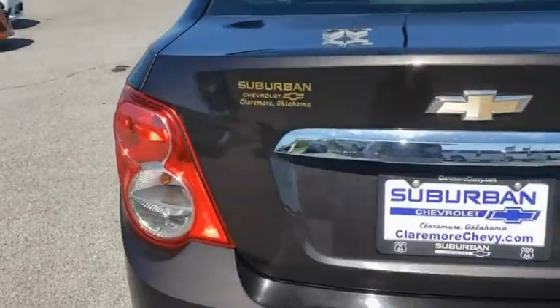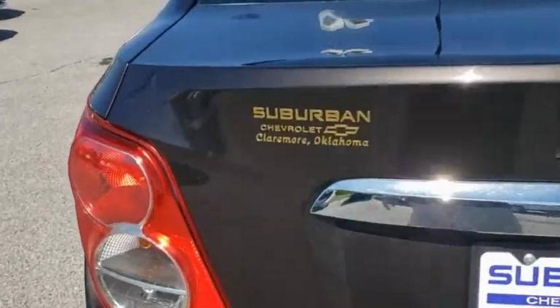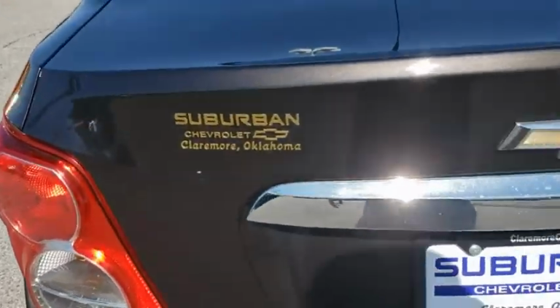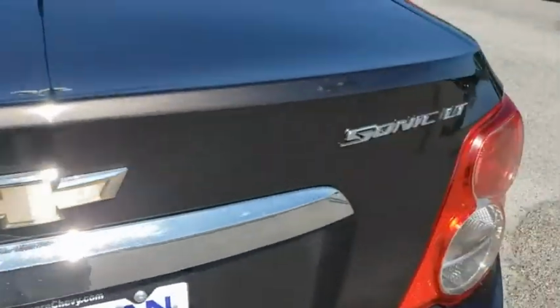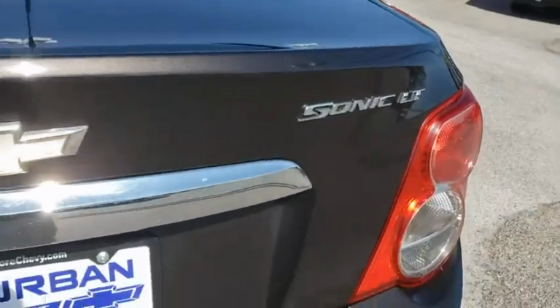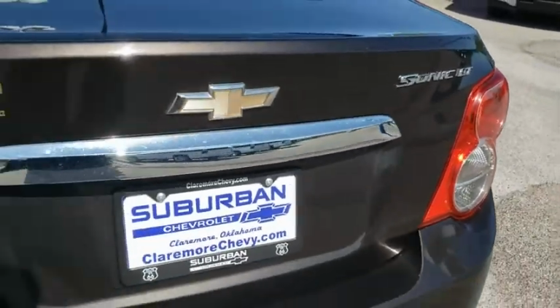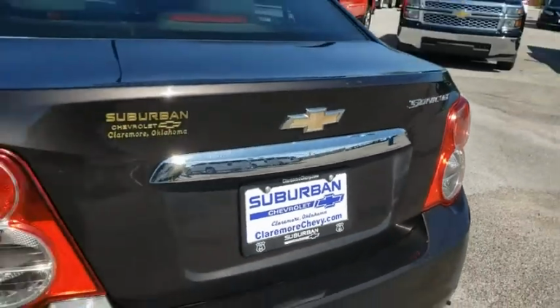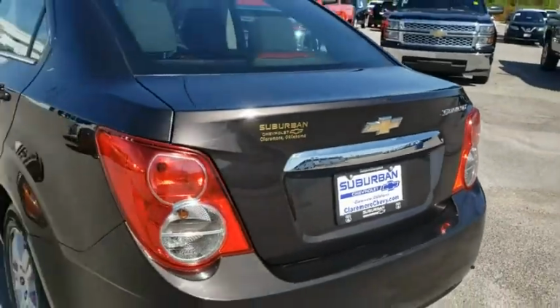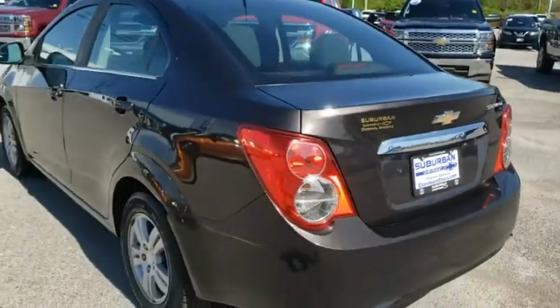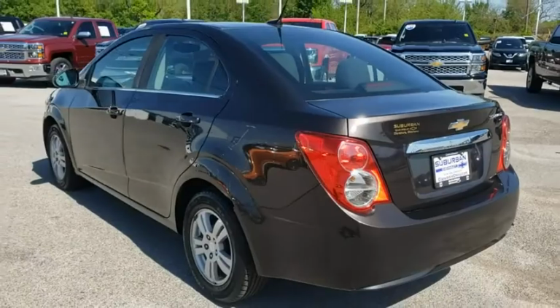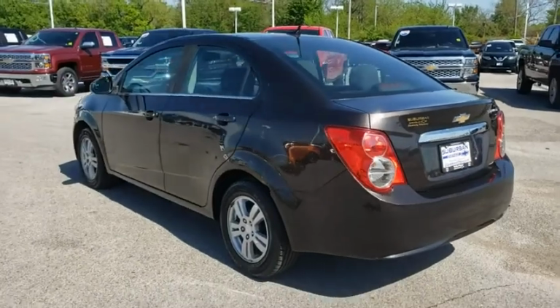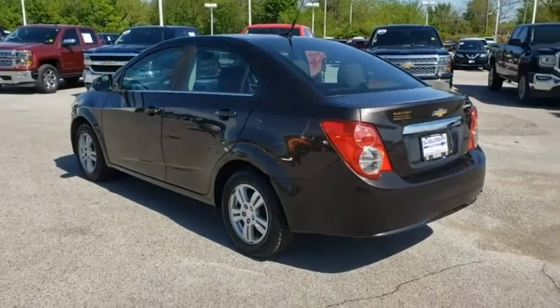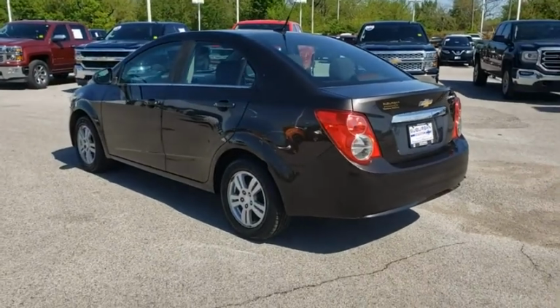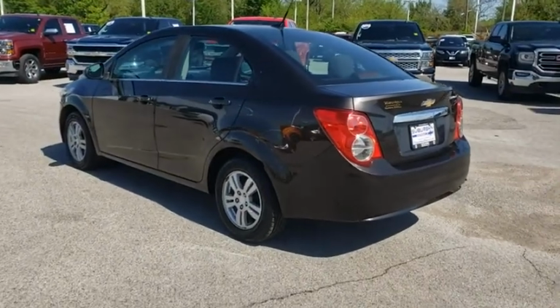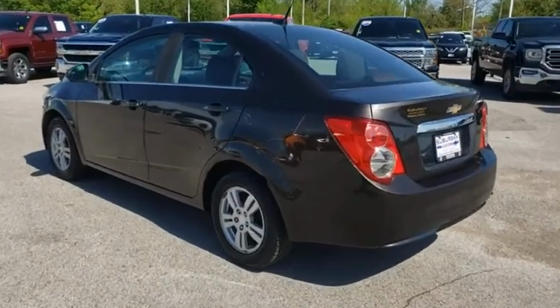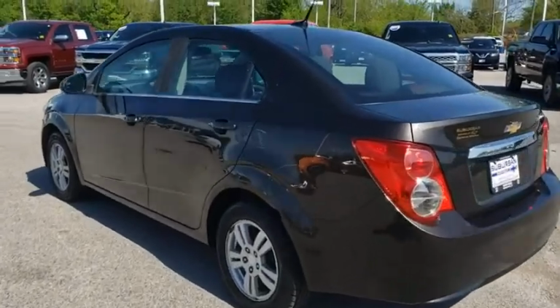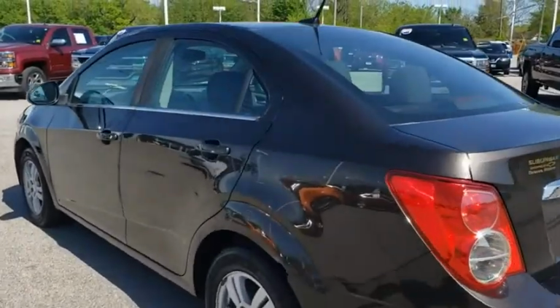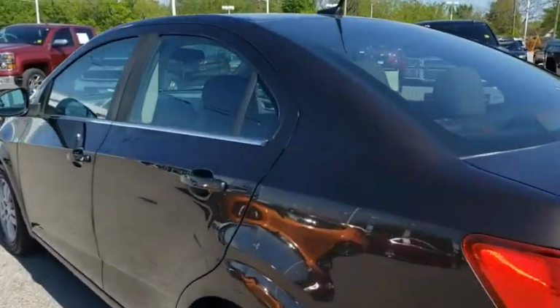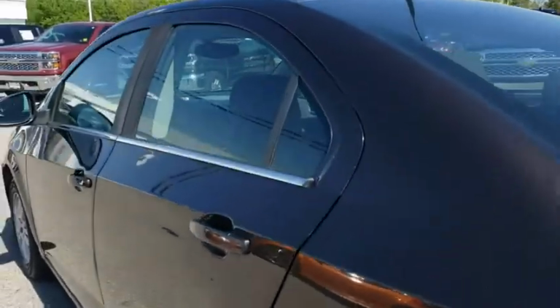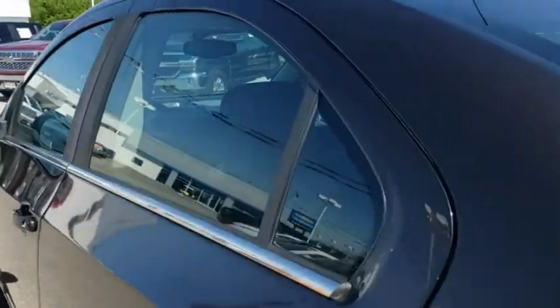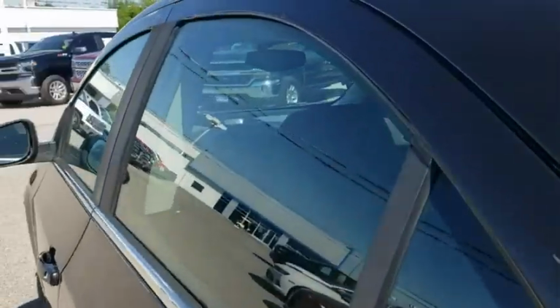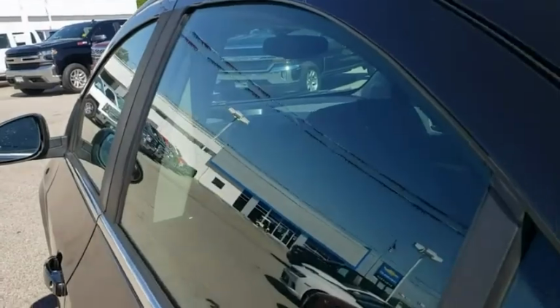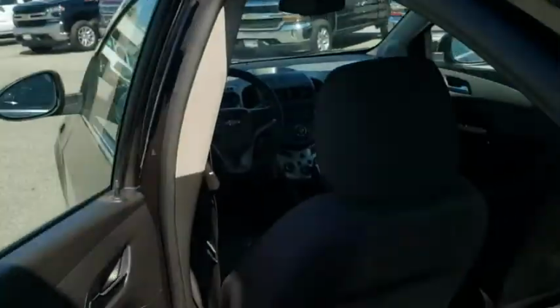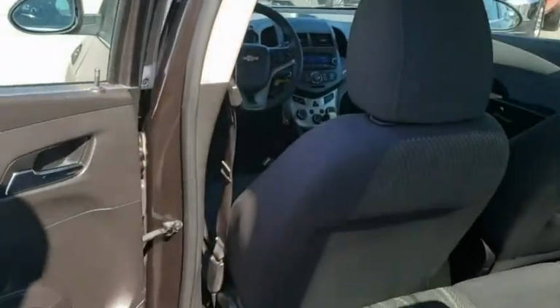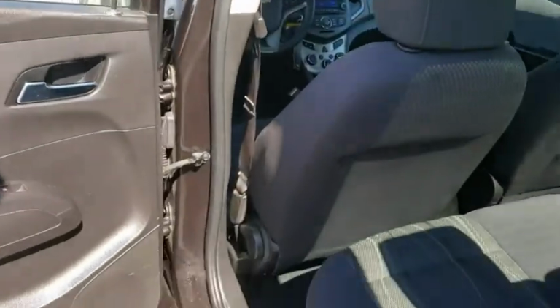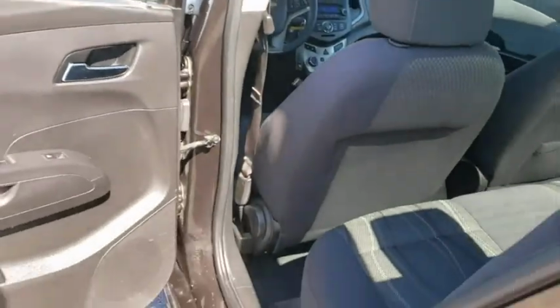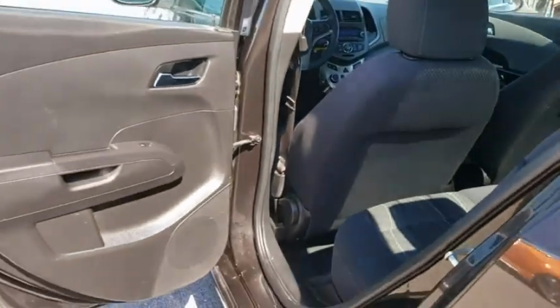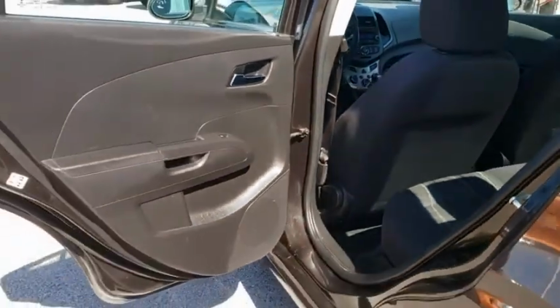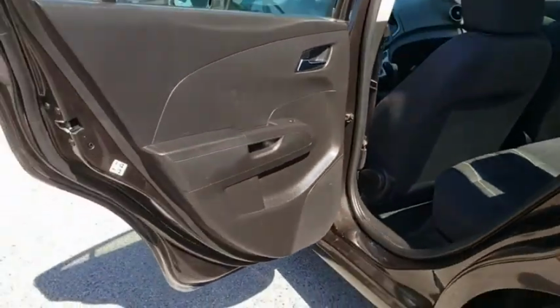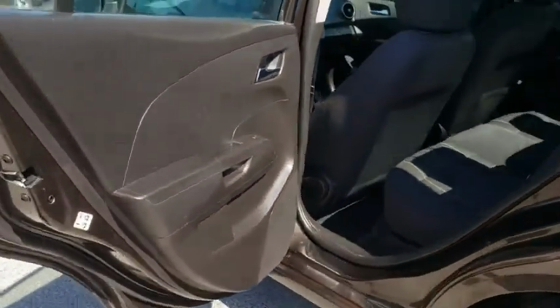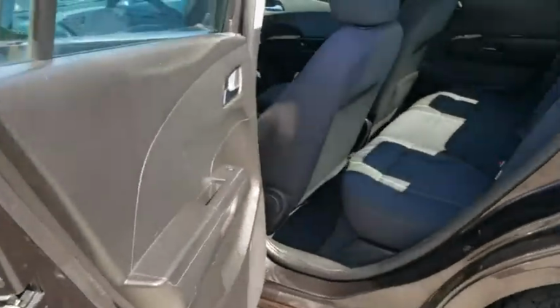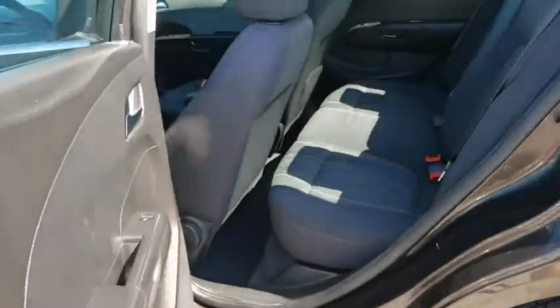Here are some of this vehicle's great options: keyless entry, steering wheel audio controls, anti-lock braking system, remote engine start, traction control, stability control, Bluetooth, adjustable steering wheel, power steering.